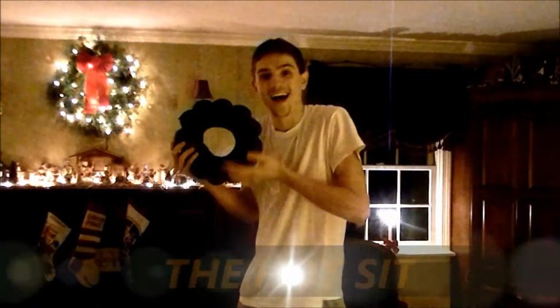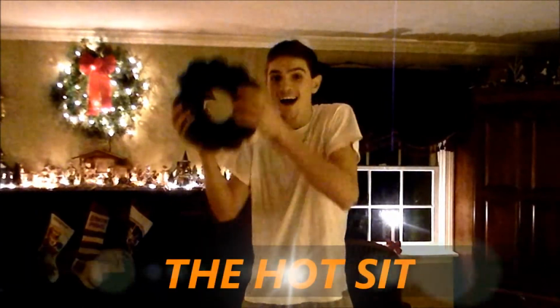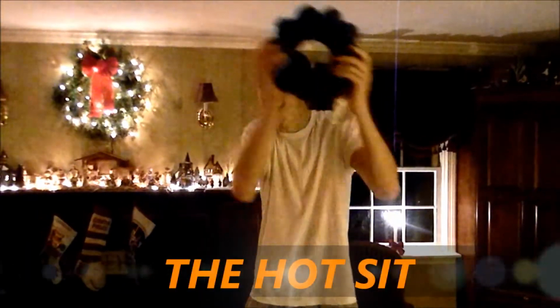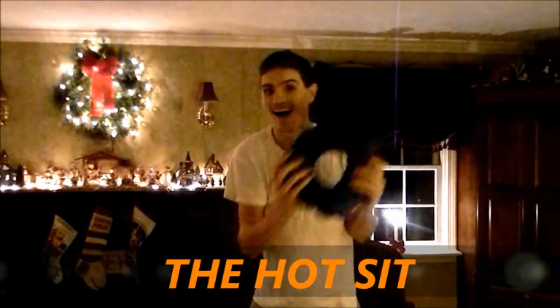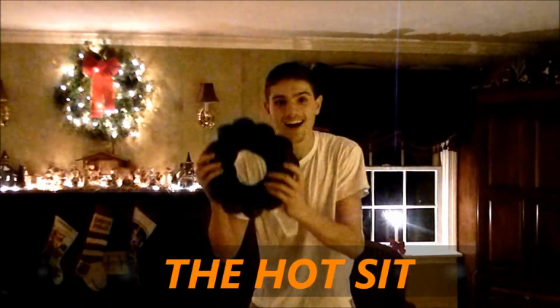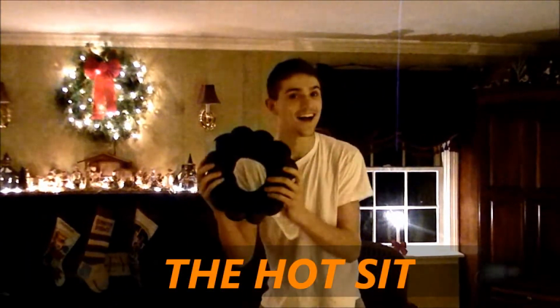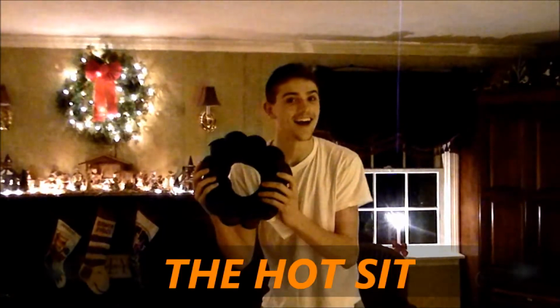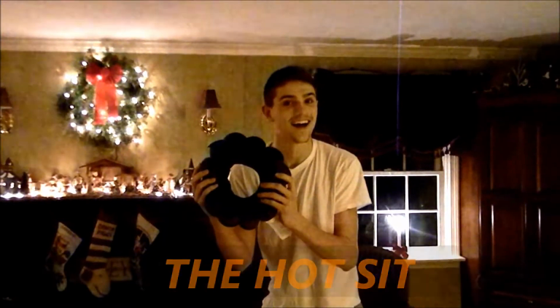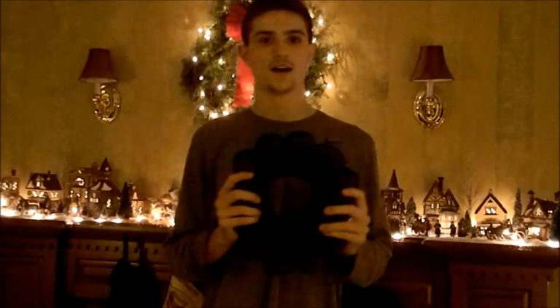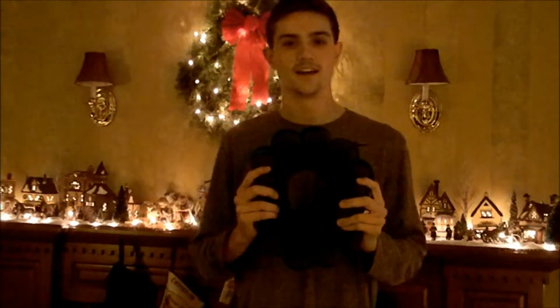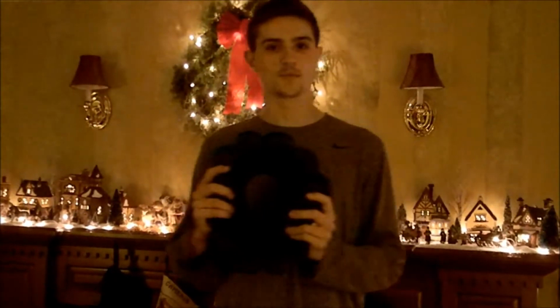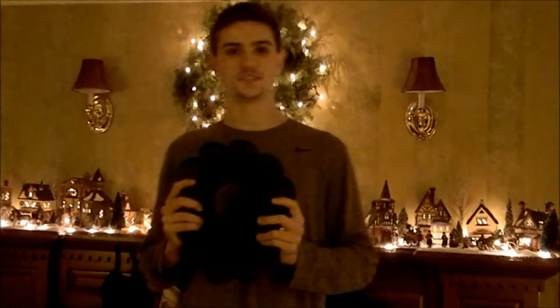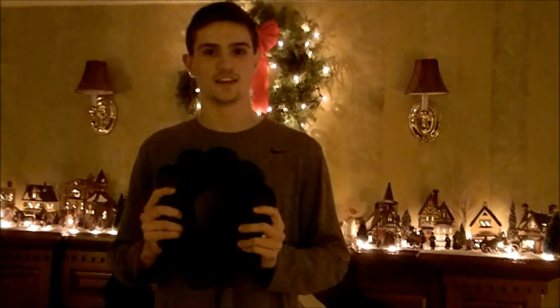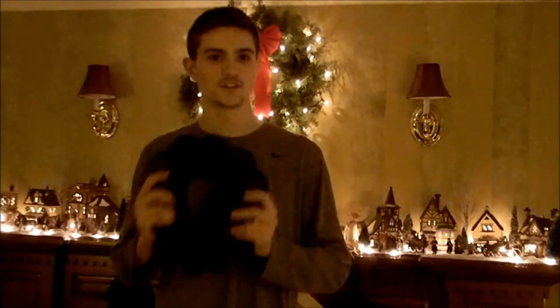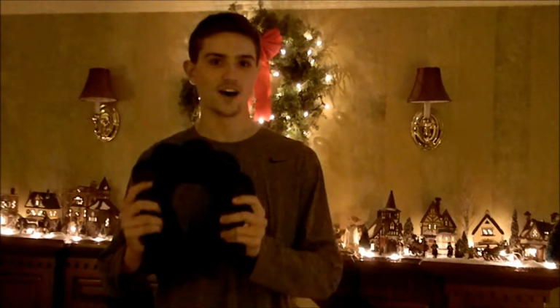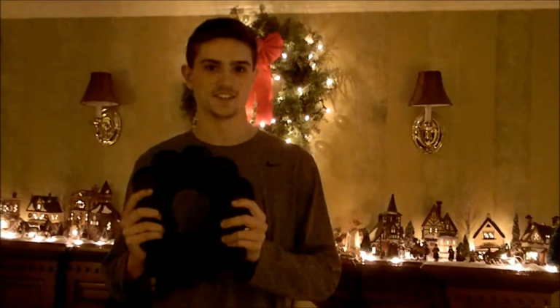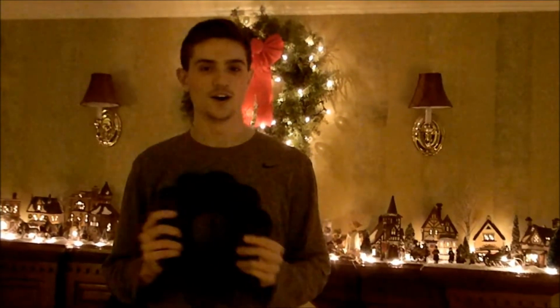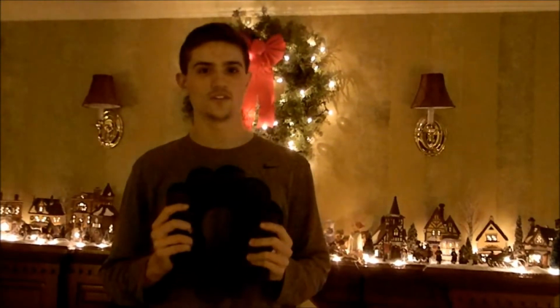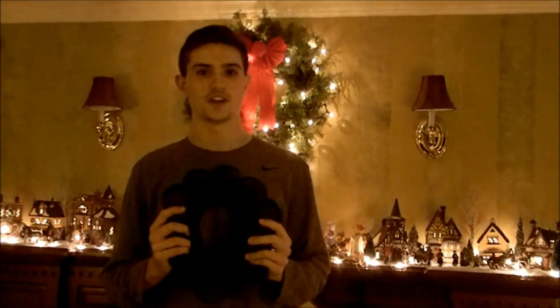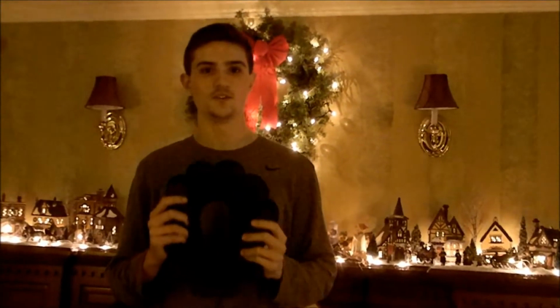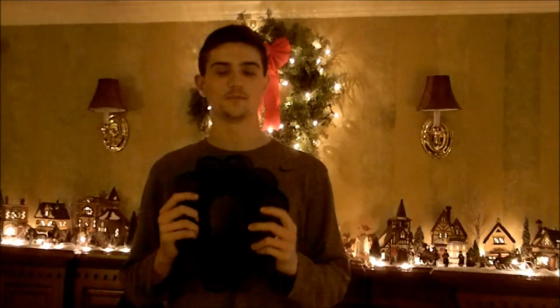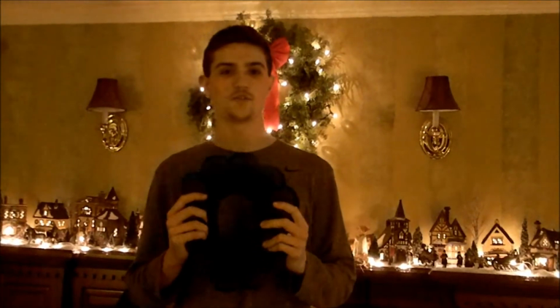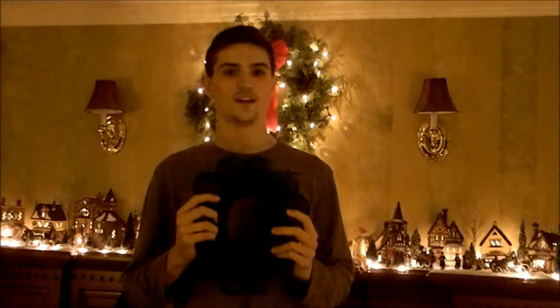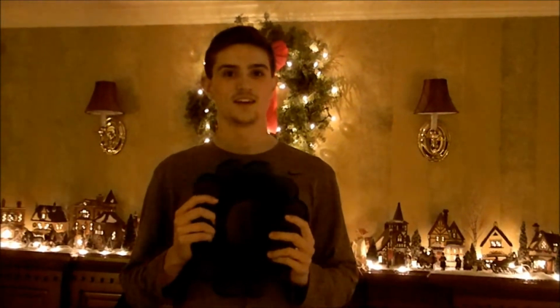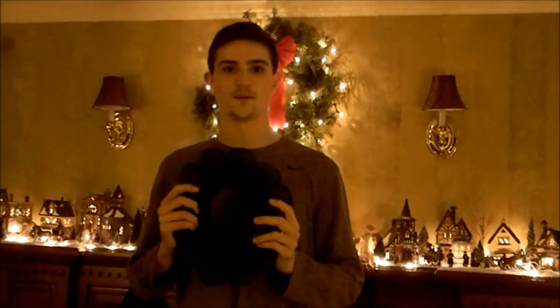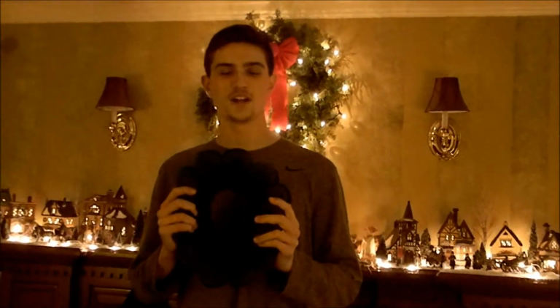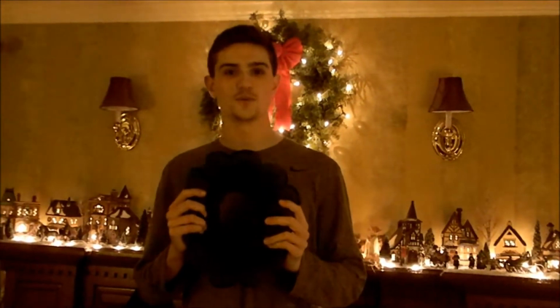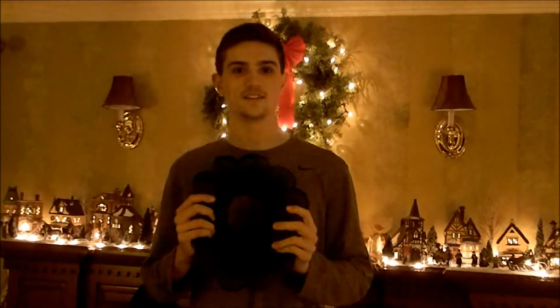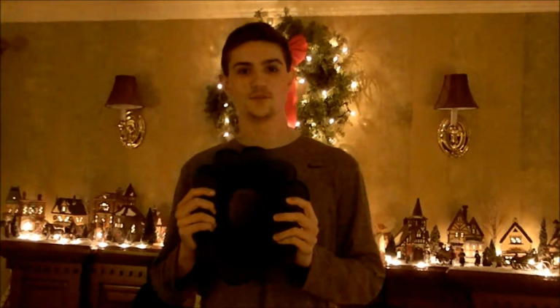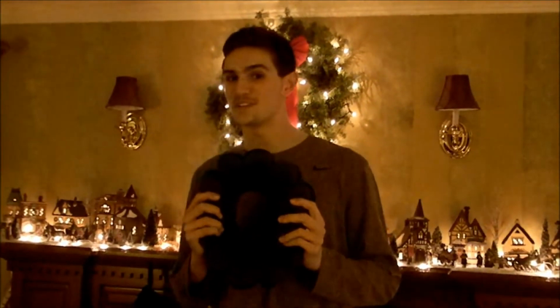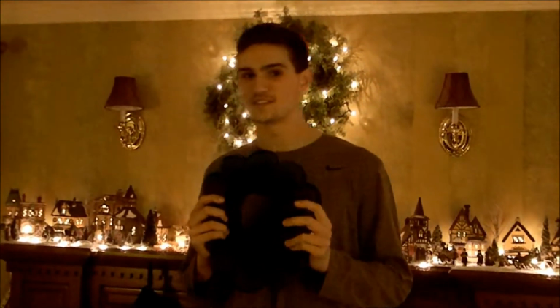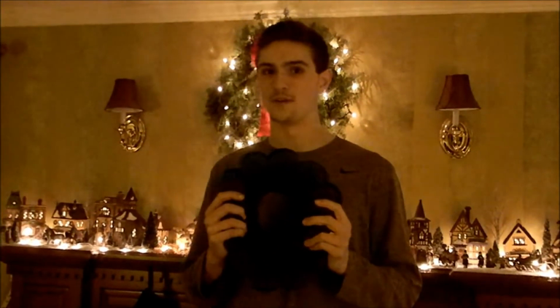Introducing the Hot Sit. Hi, I'm Cam Seeley, inventor of the Hot Sit, a revolutionary new bathroom product that will change the way you do your business forever.